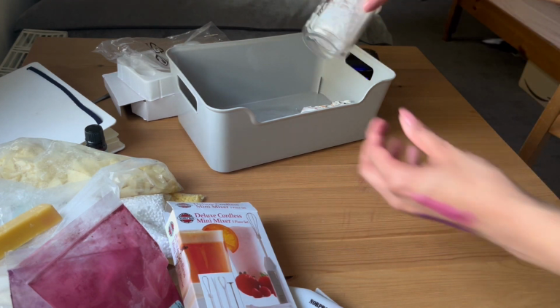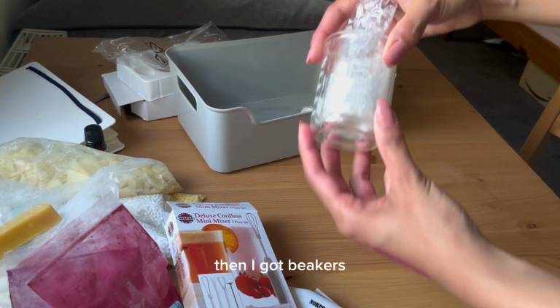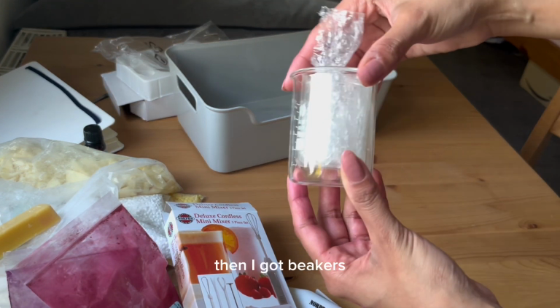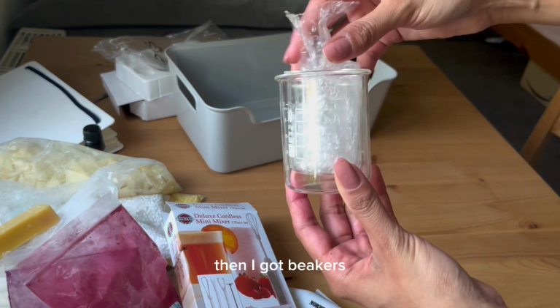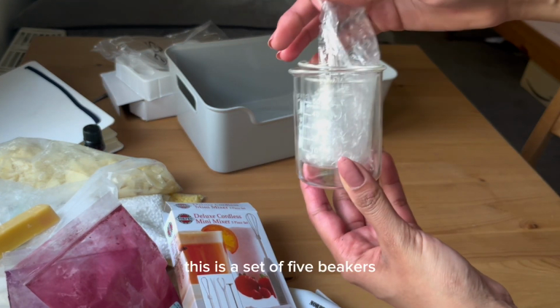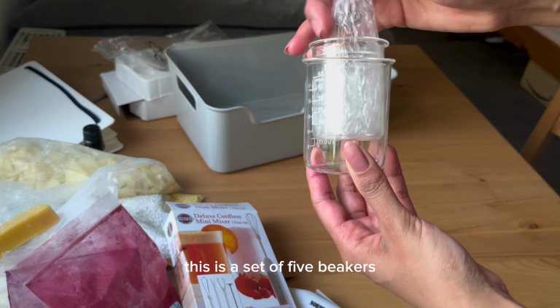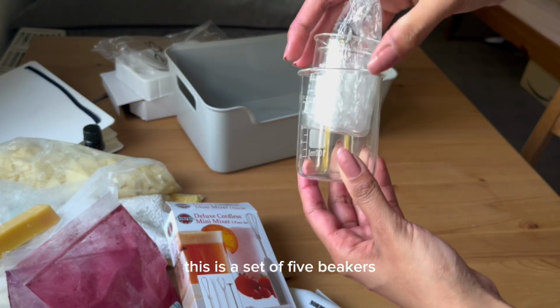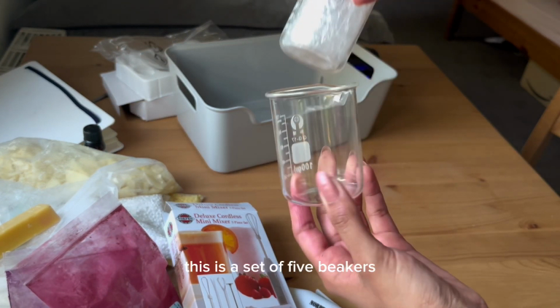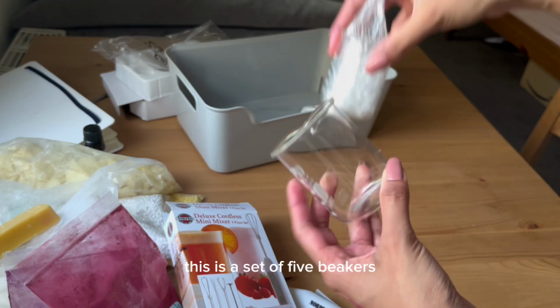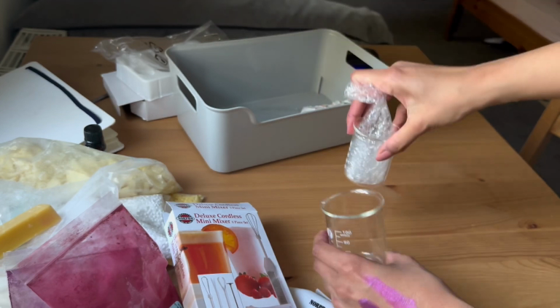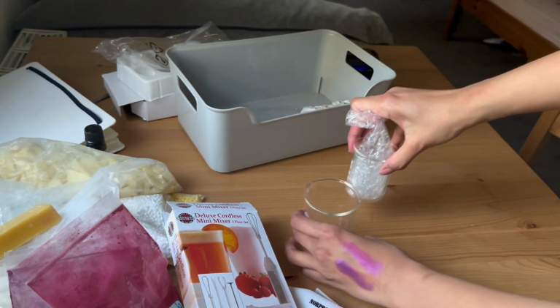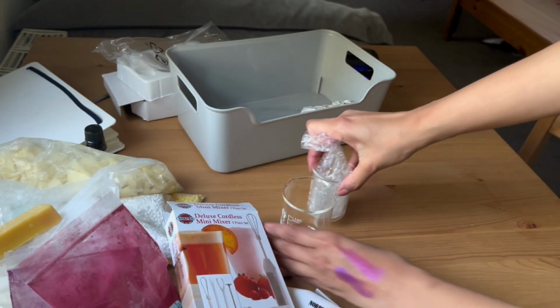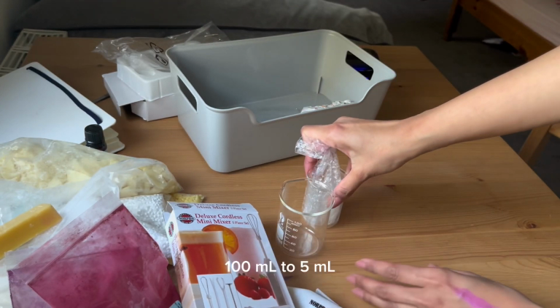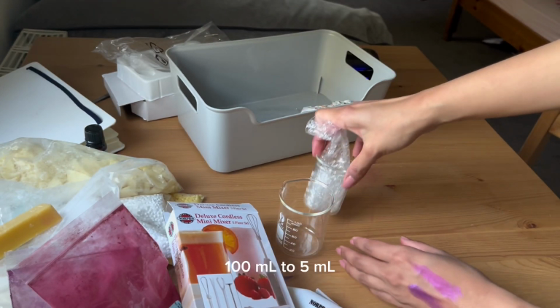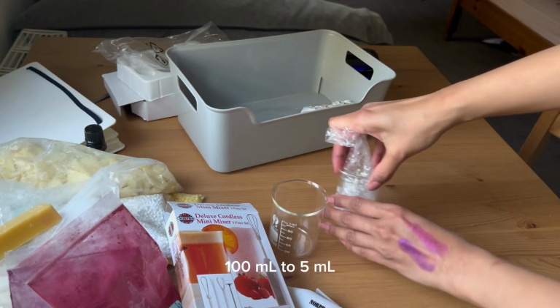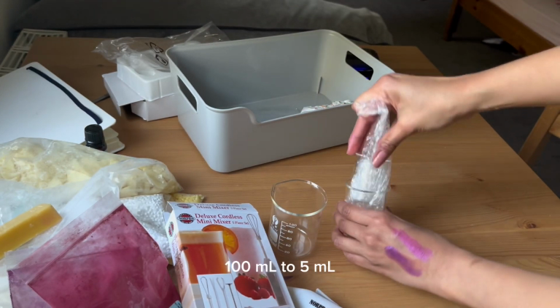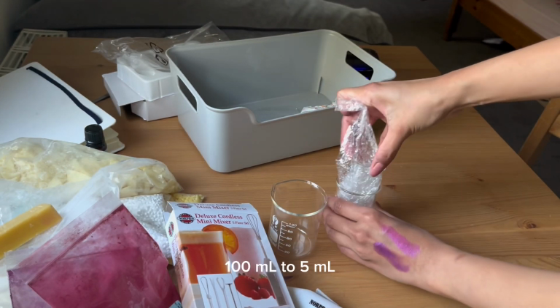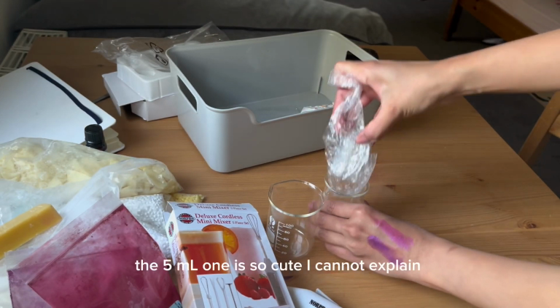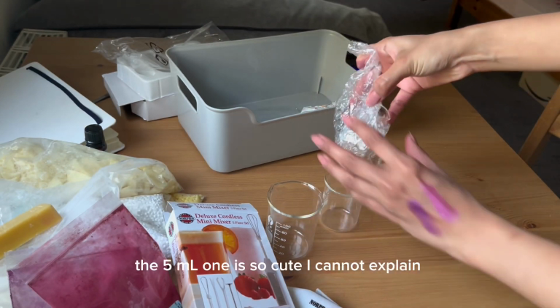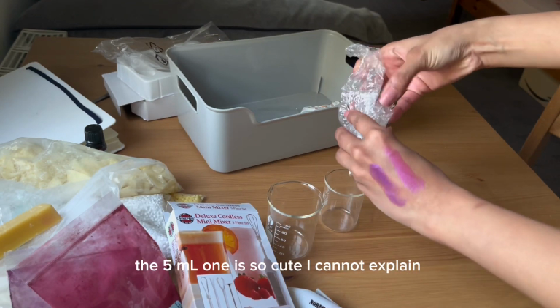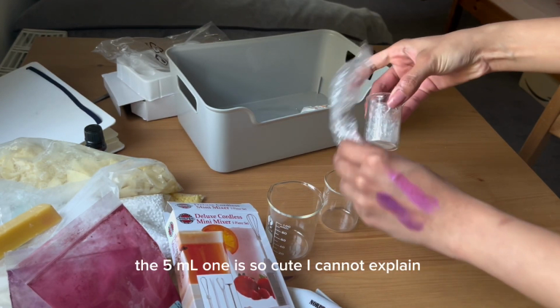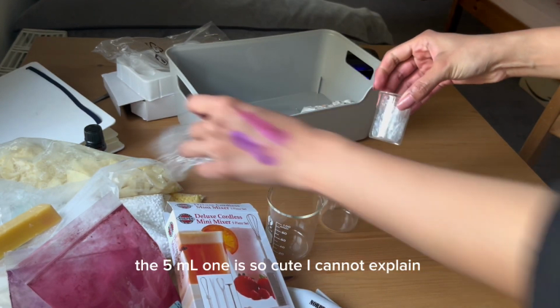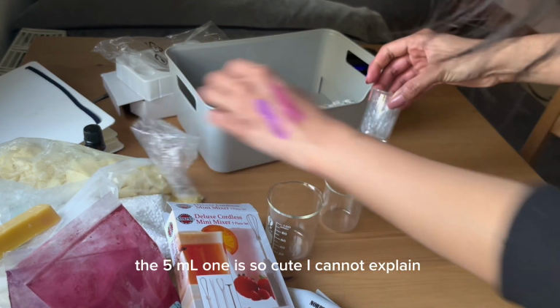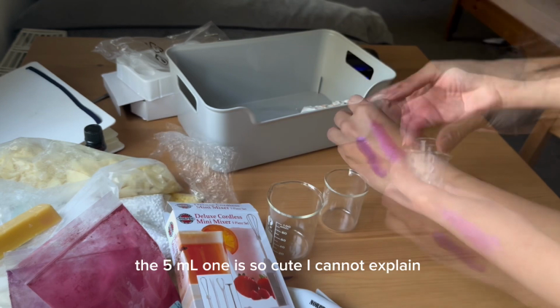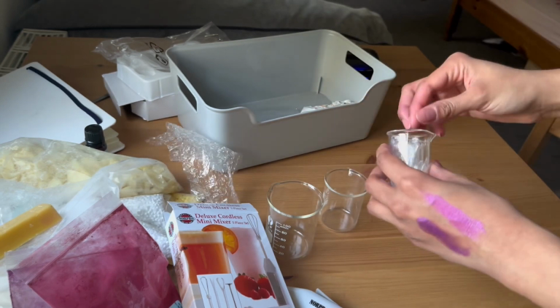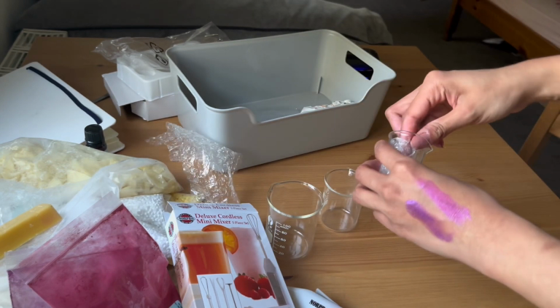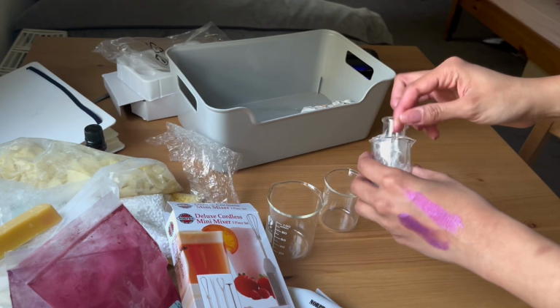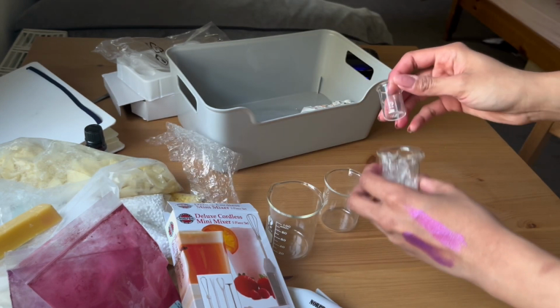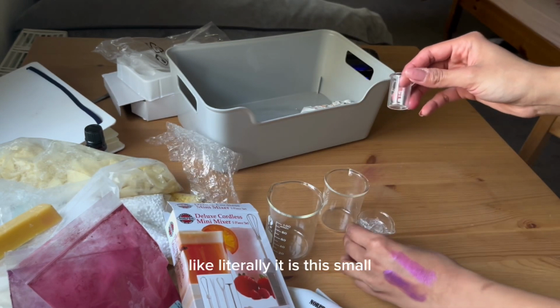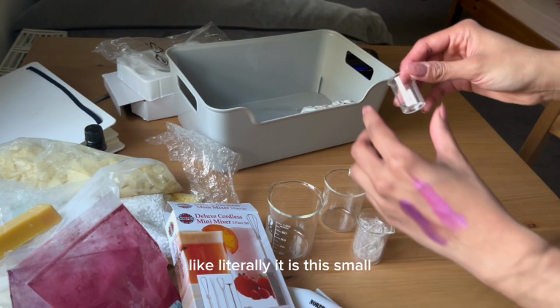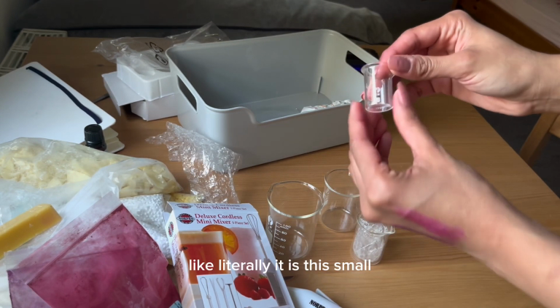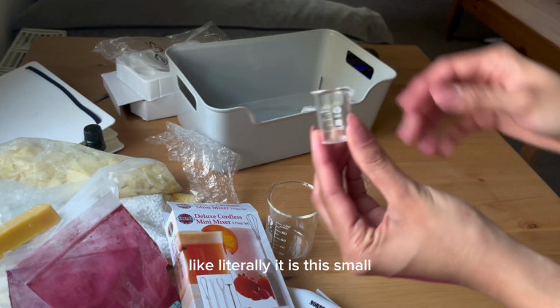Then I got beakers — this is a set of five beakers, ranging from 100 ml down to 5 ml. The 5 ml one is so cute — I cannot explain — it is literally this small!